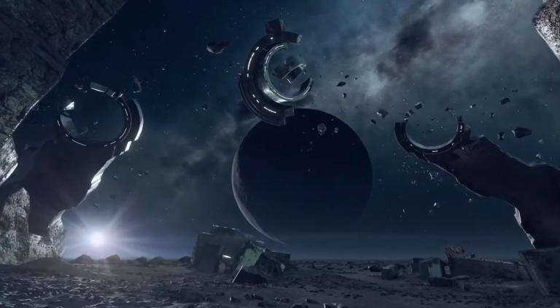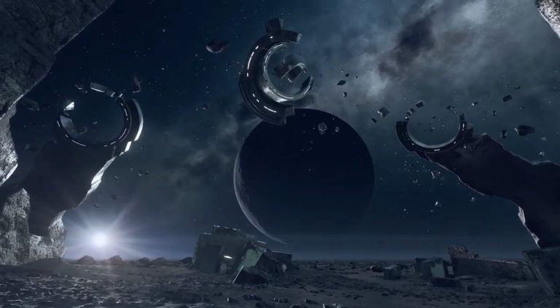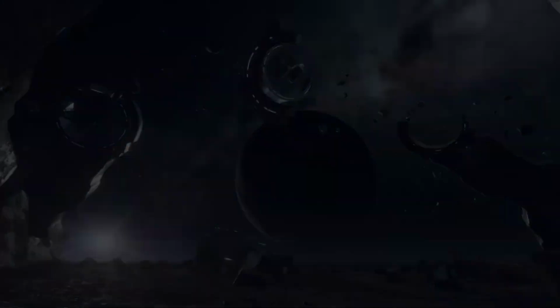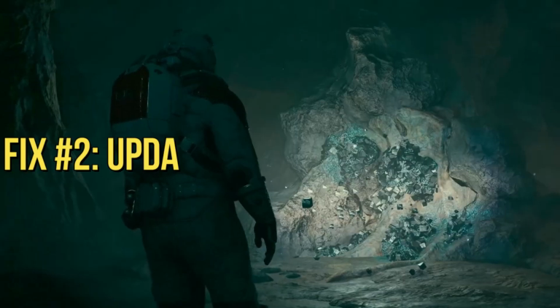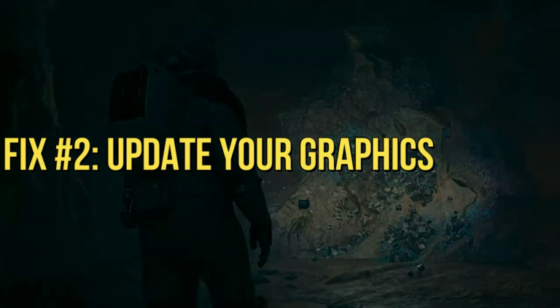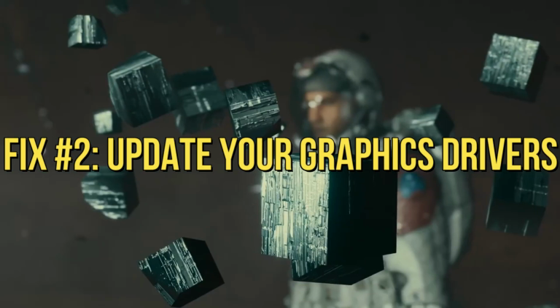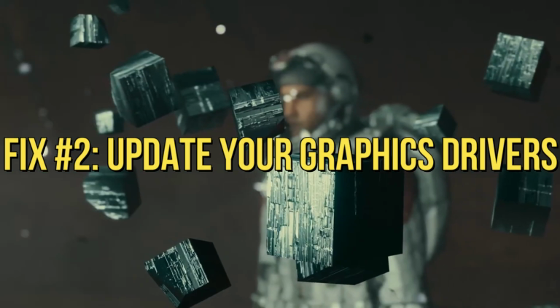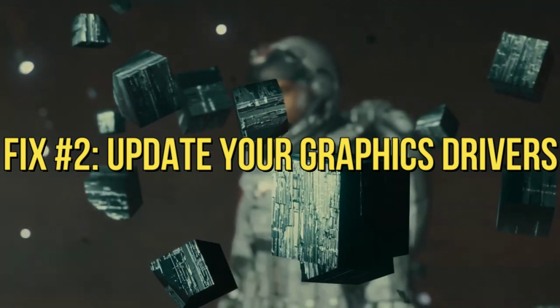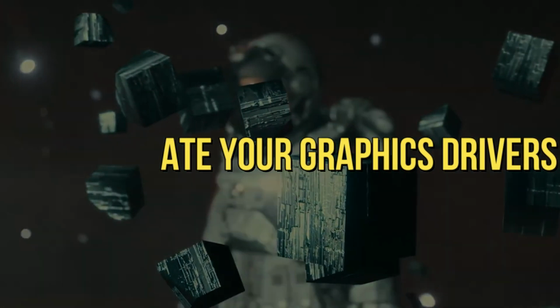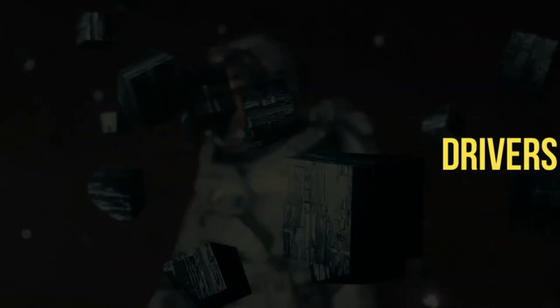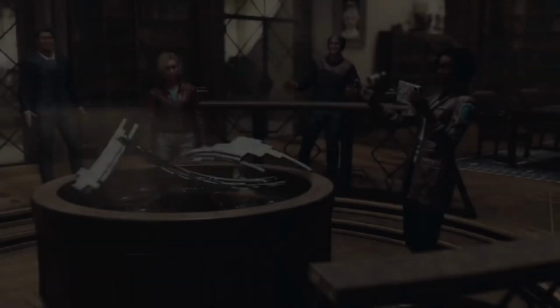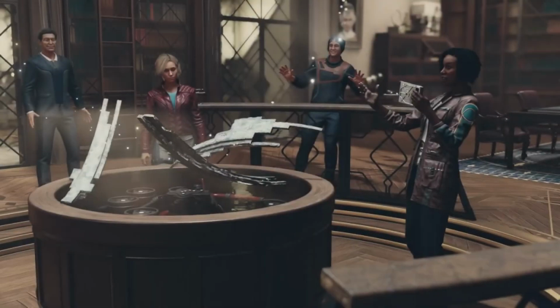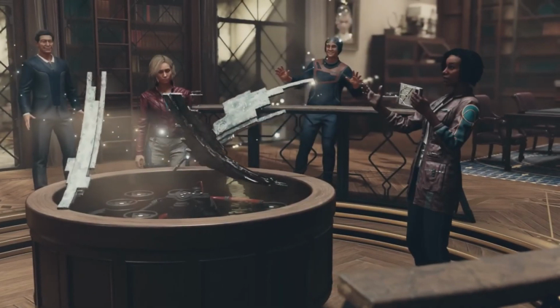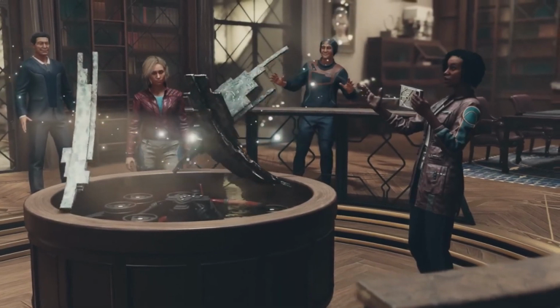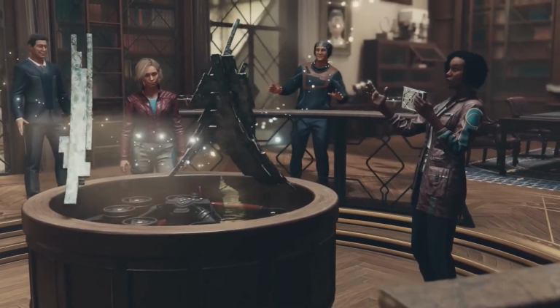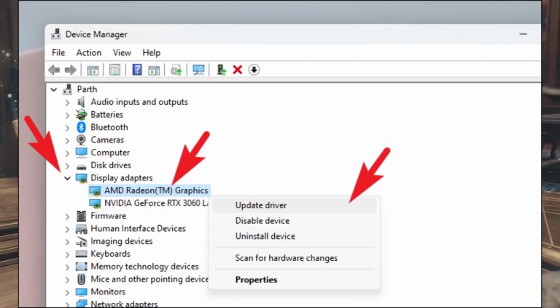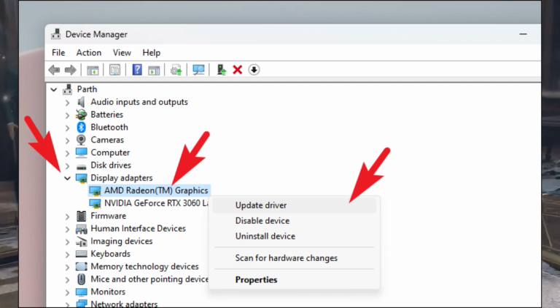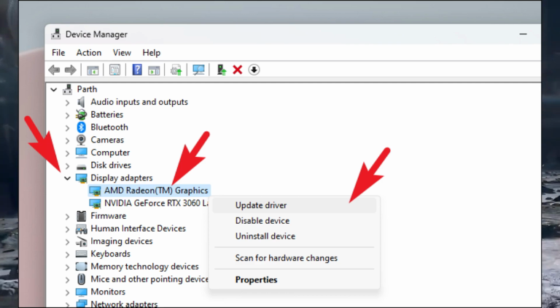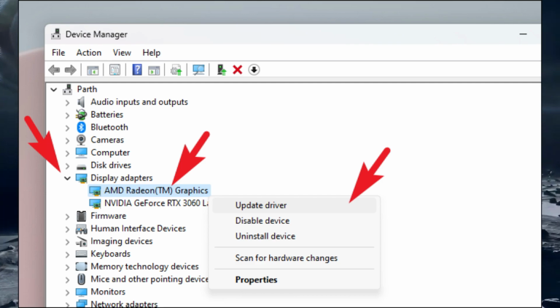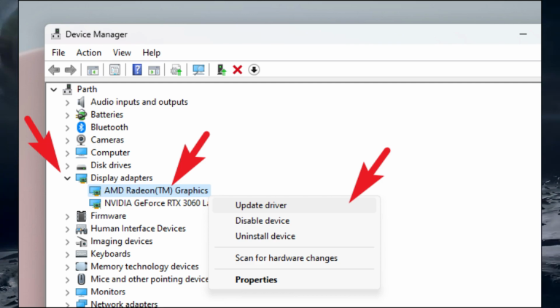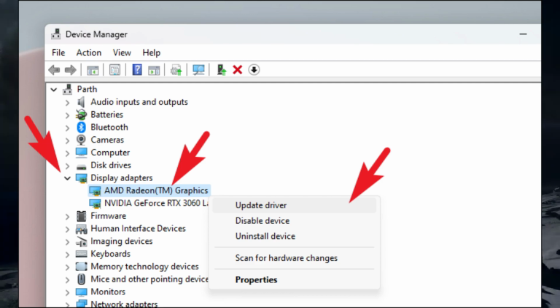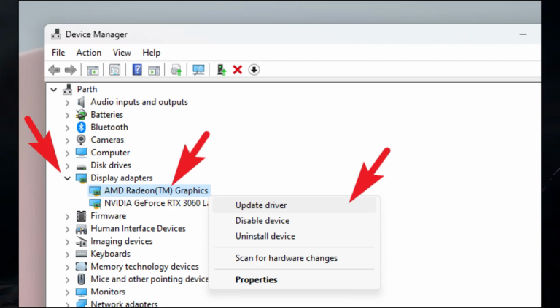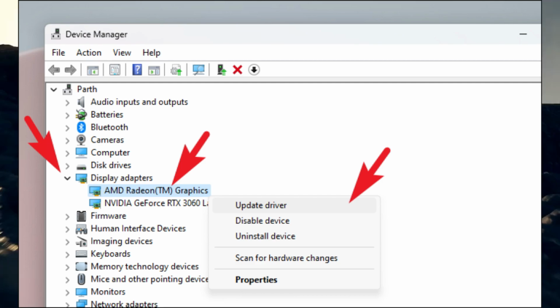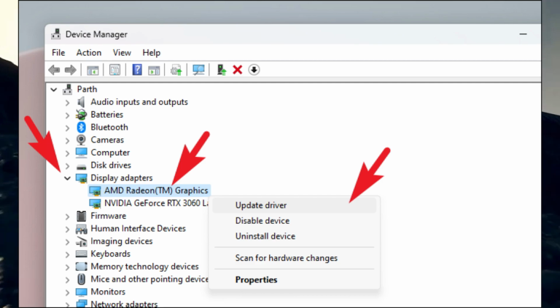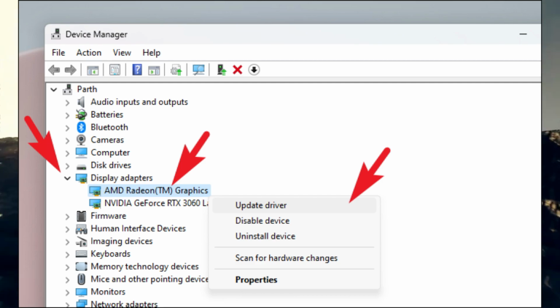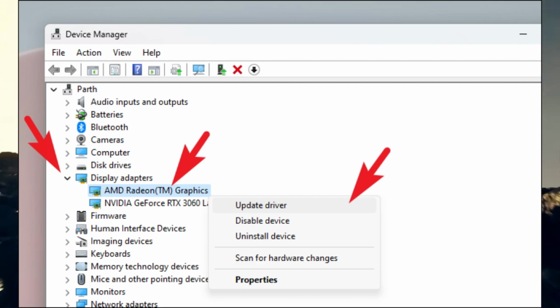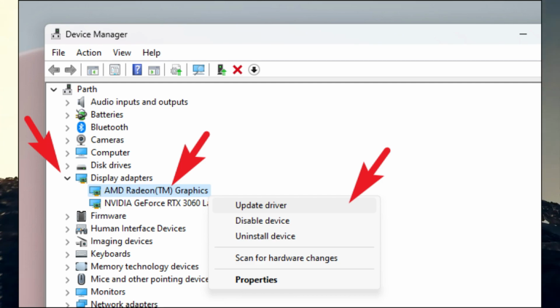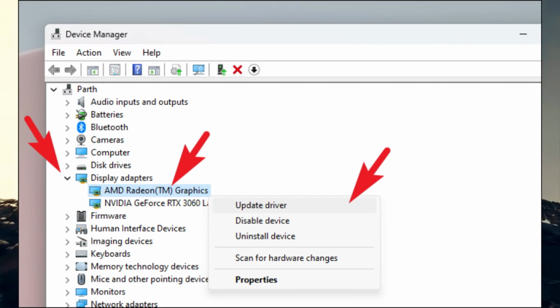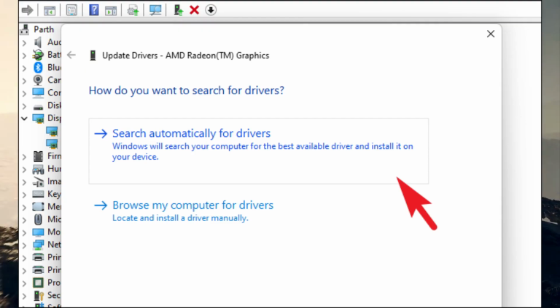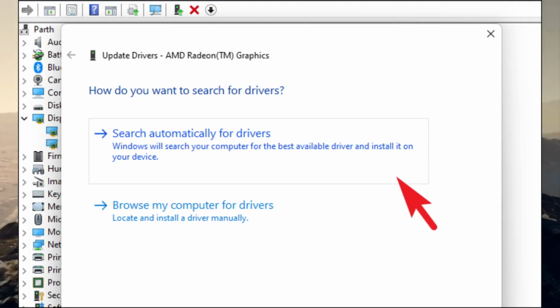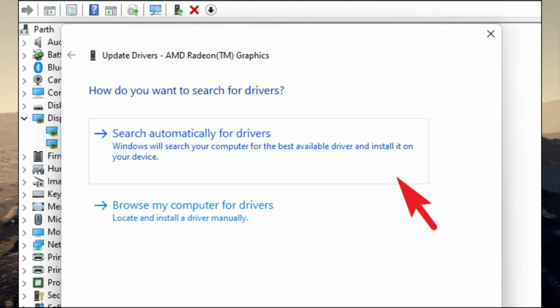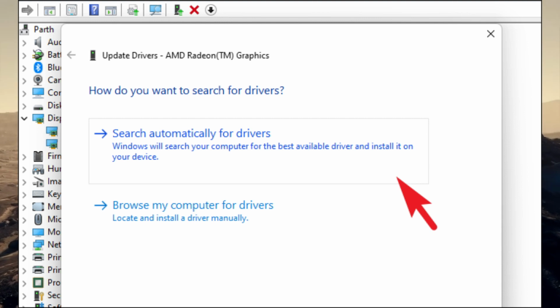Update your graphics drivers. Outdated graphics drivers can often lead to stuttering. Visit the official website of your graphics card manufacturer and download the latest drivers compatible with your system.